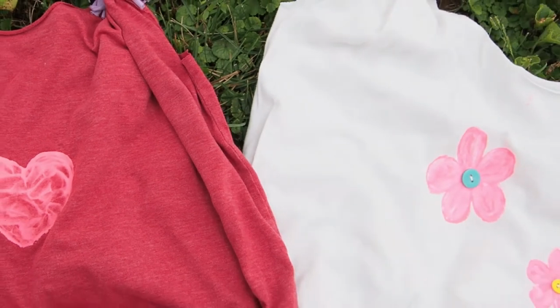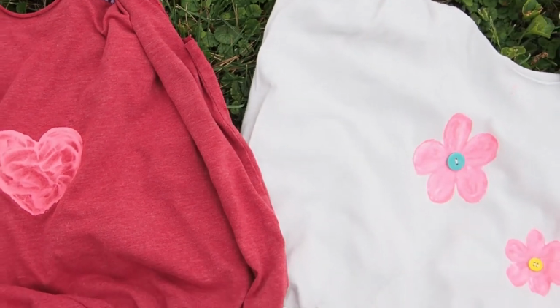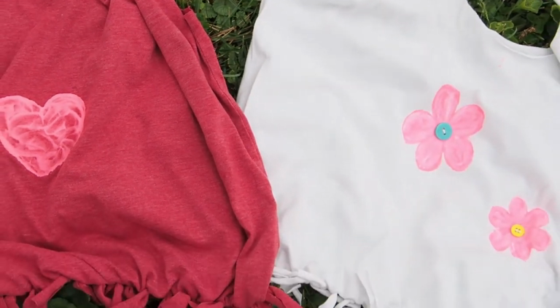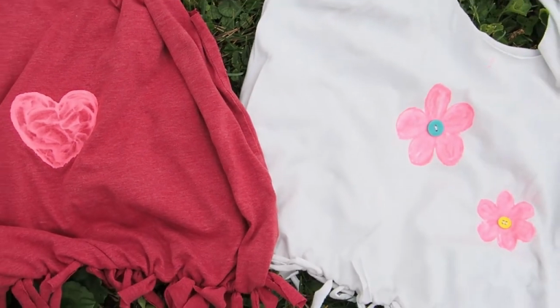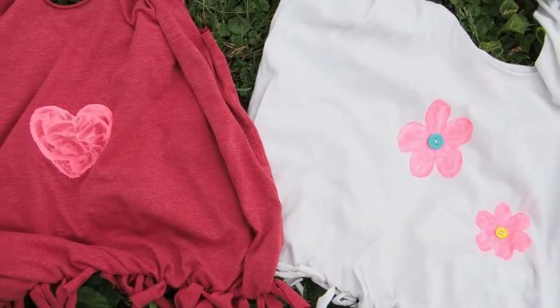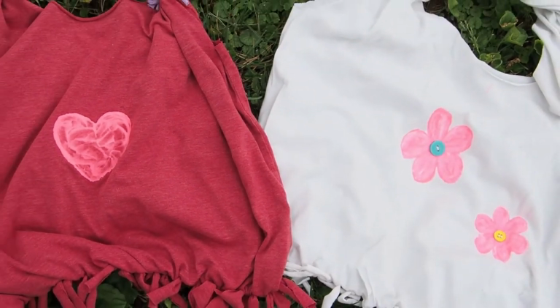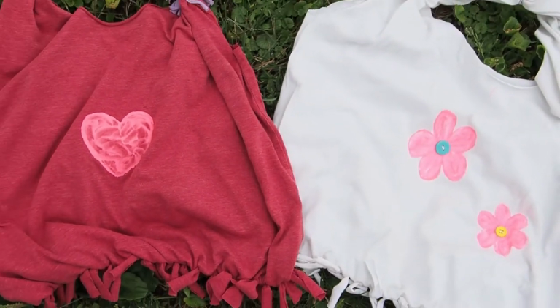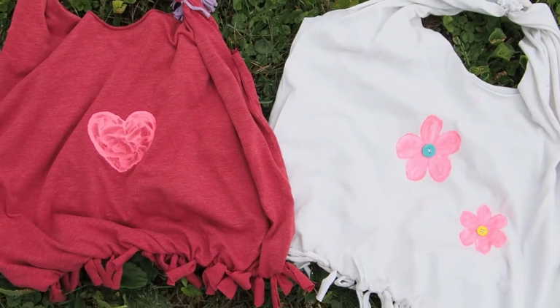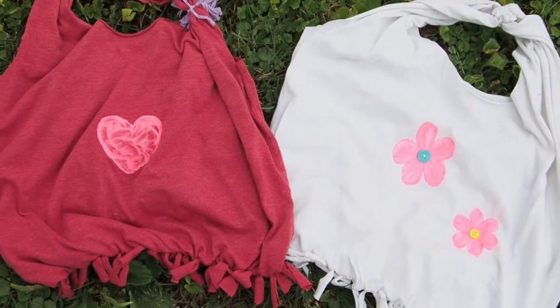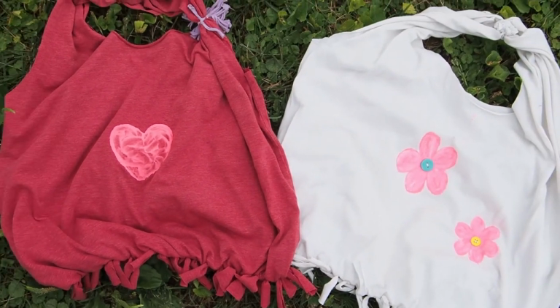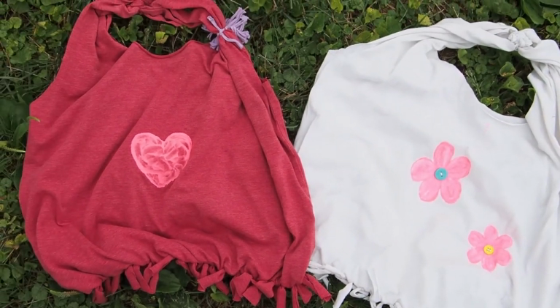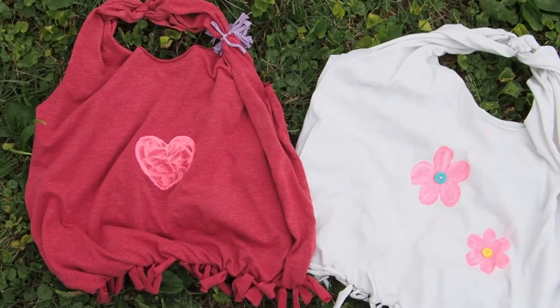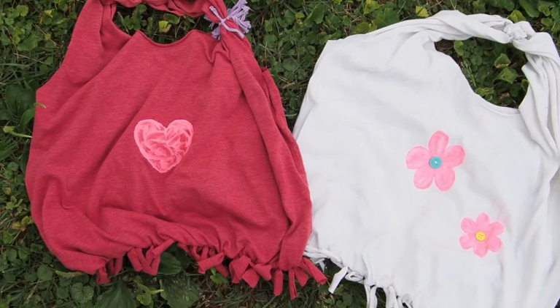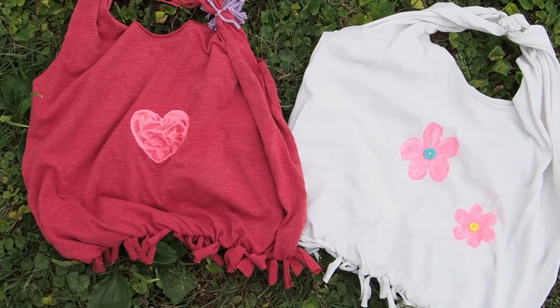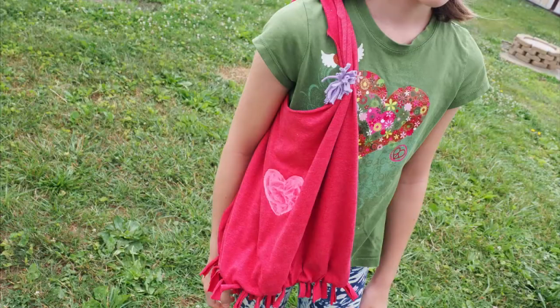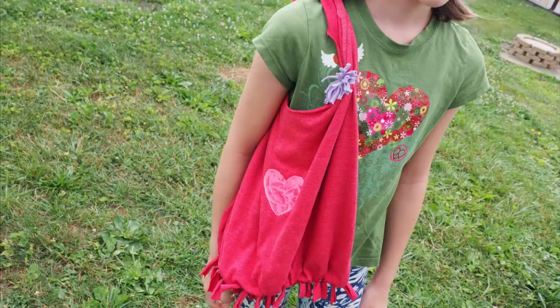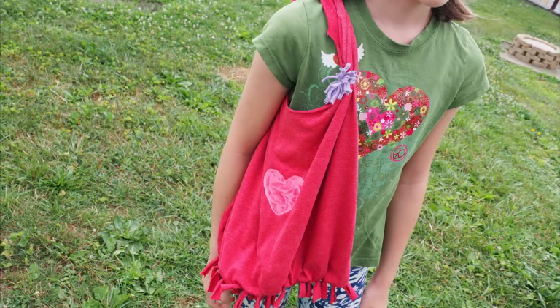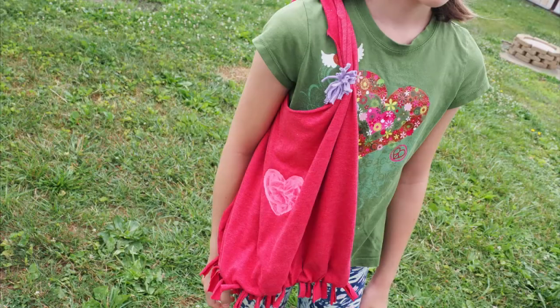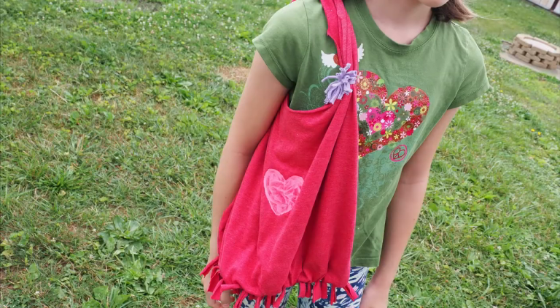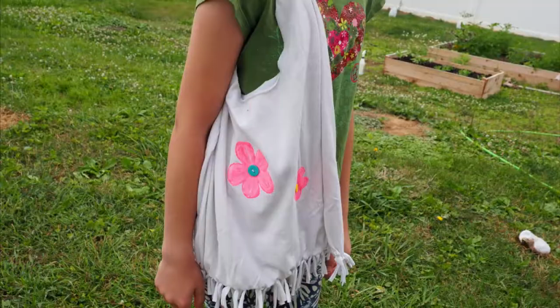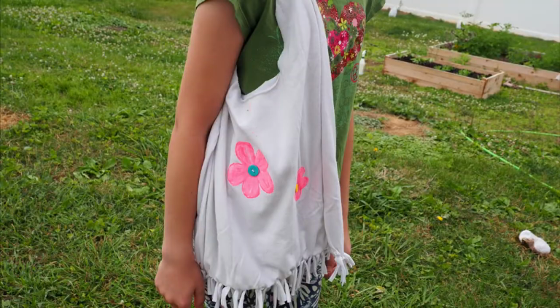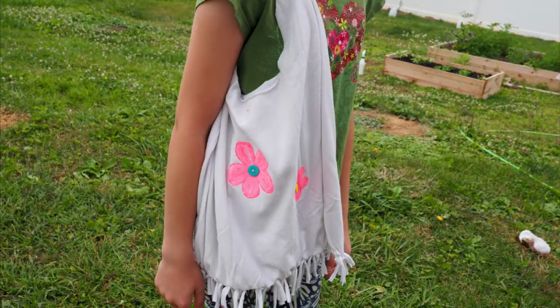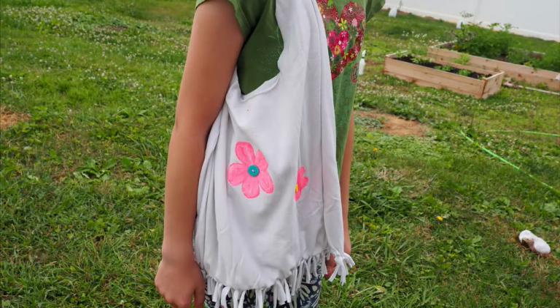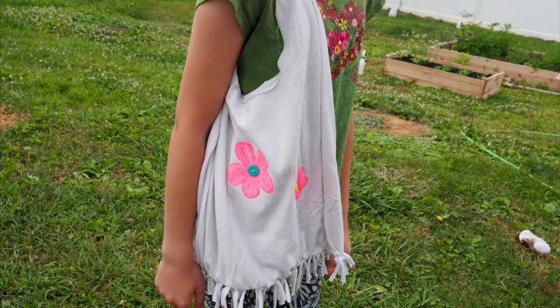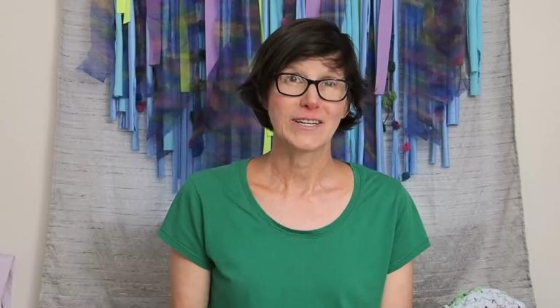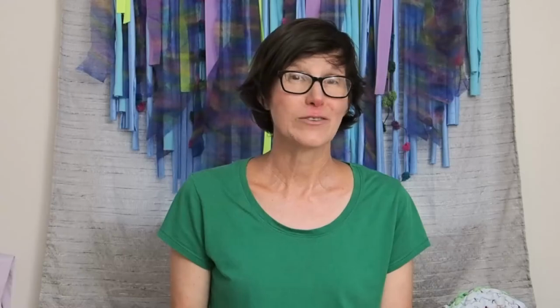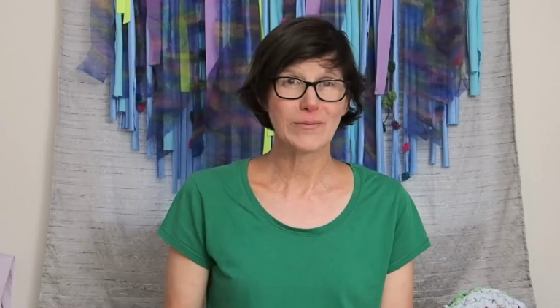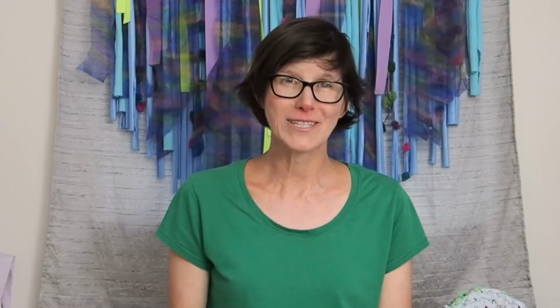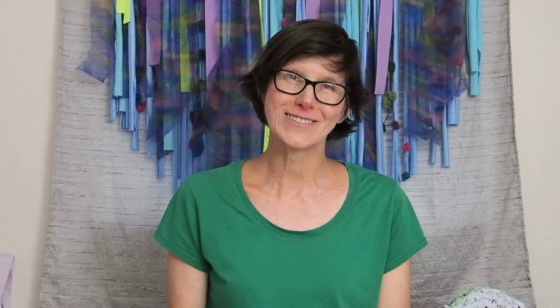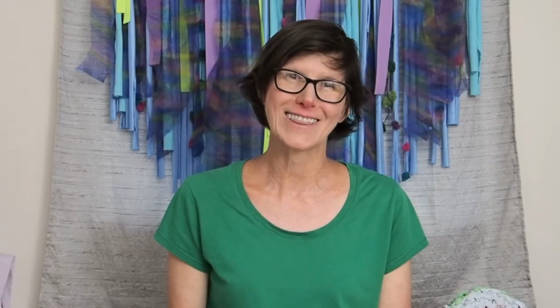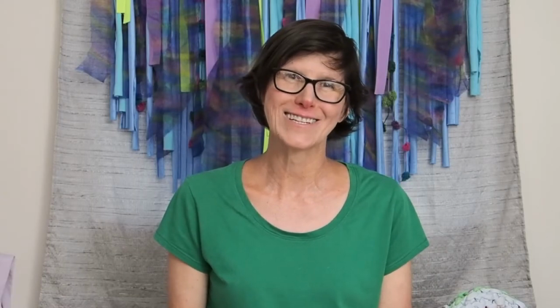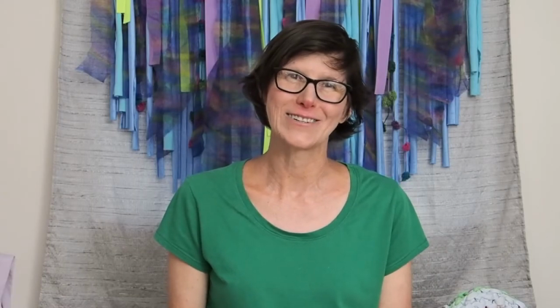They're no-sew and you can use them for books, for groceries, for a beach bag. They're super sturdy and they hold a whole lot of stuff. So grab those t-shirts and let's get started.